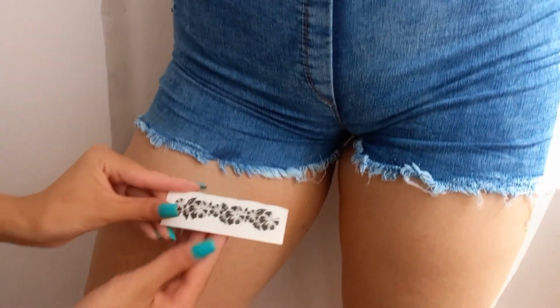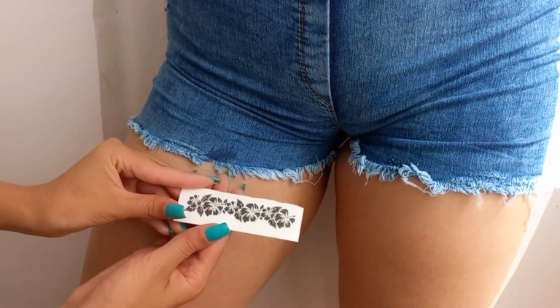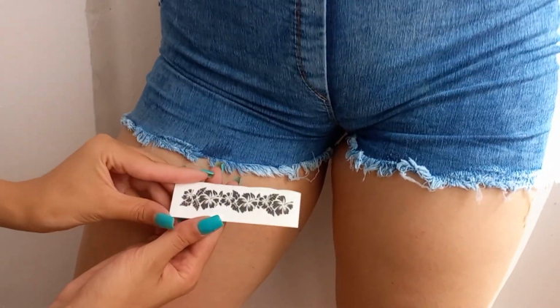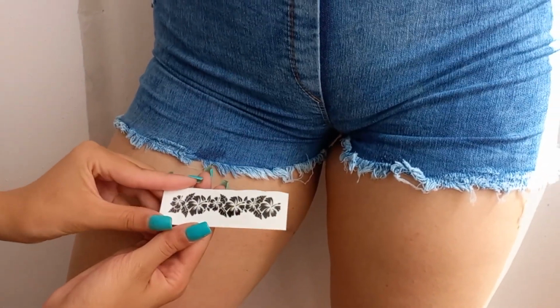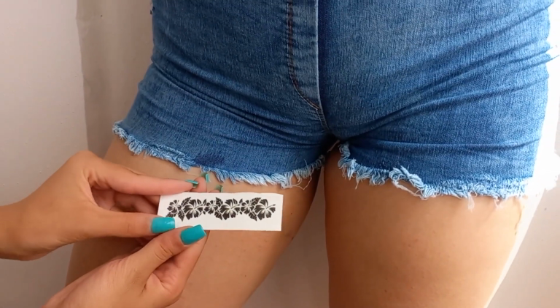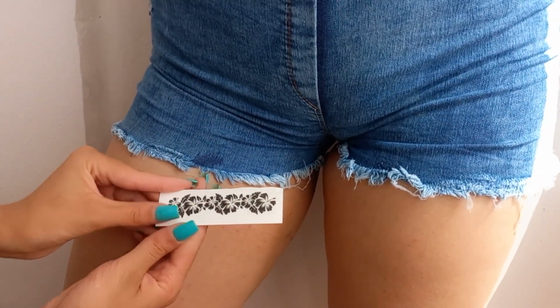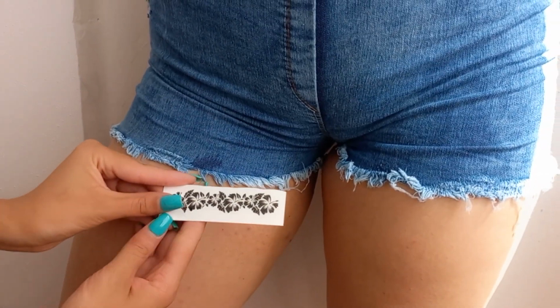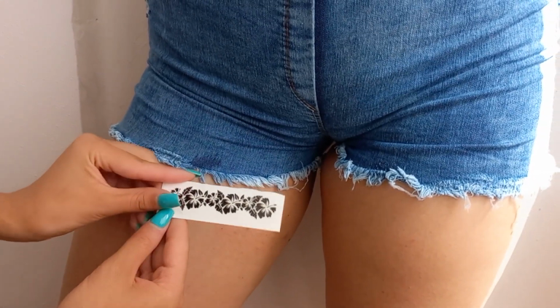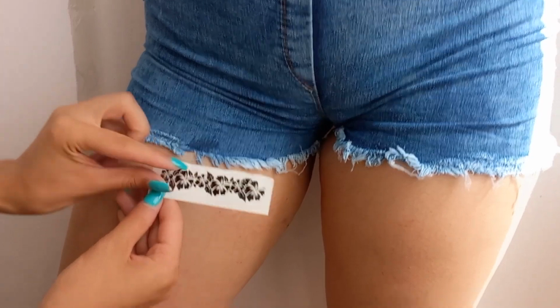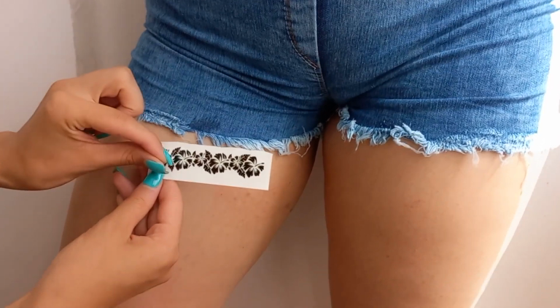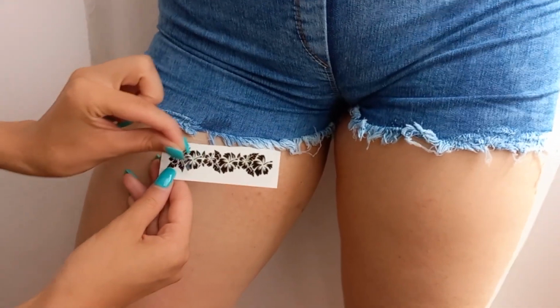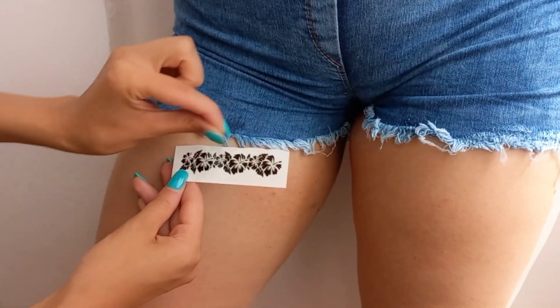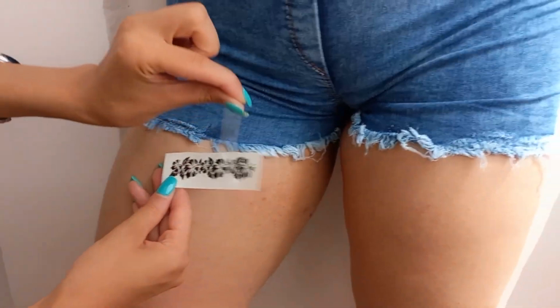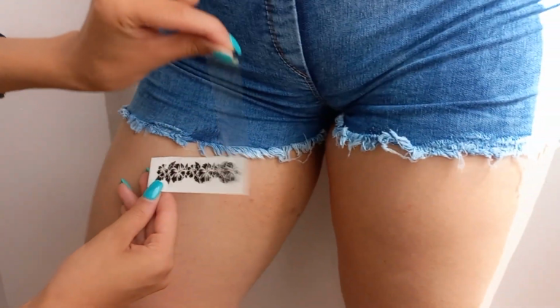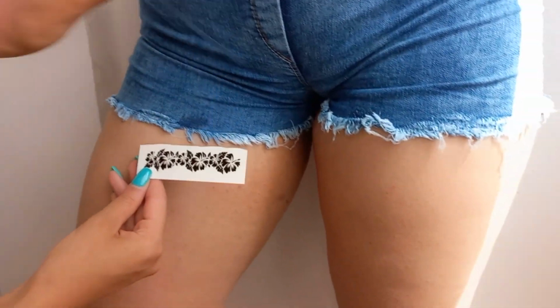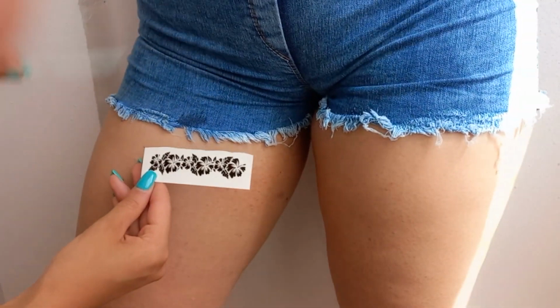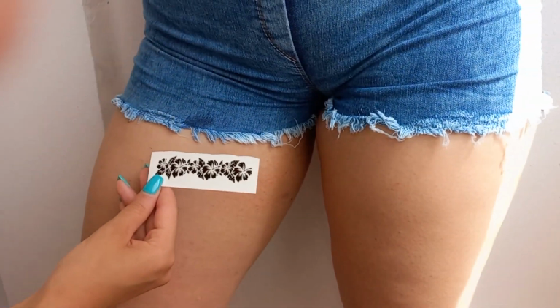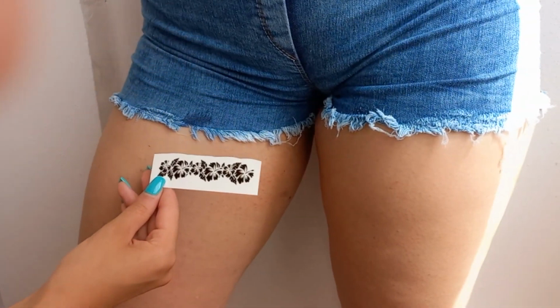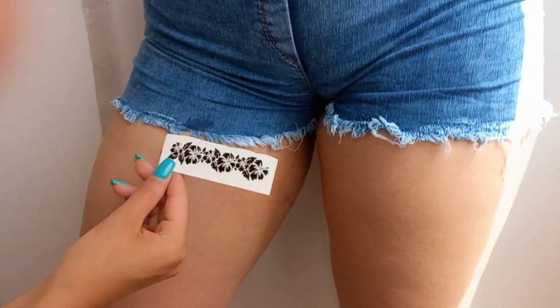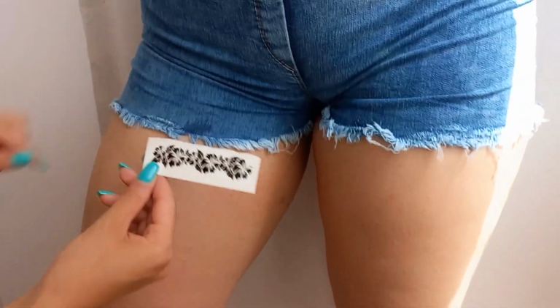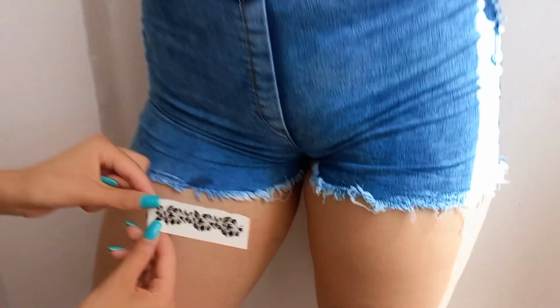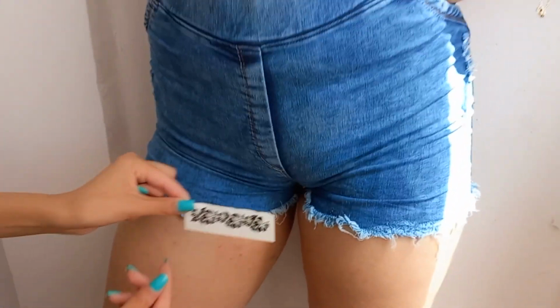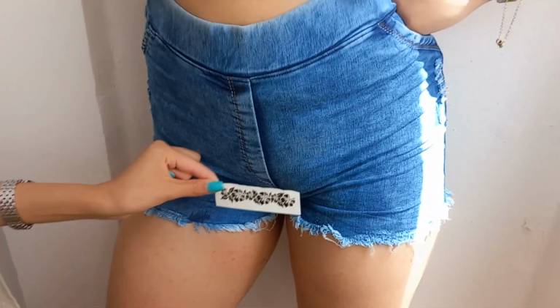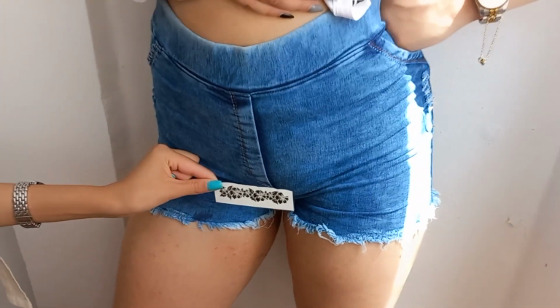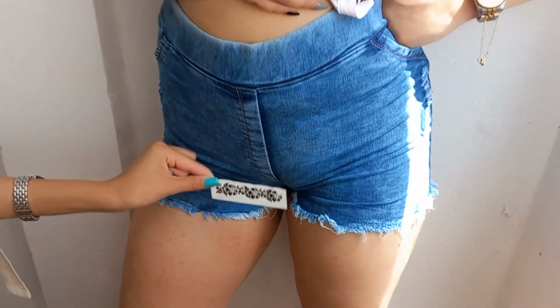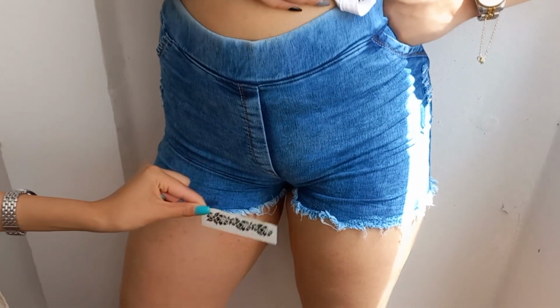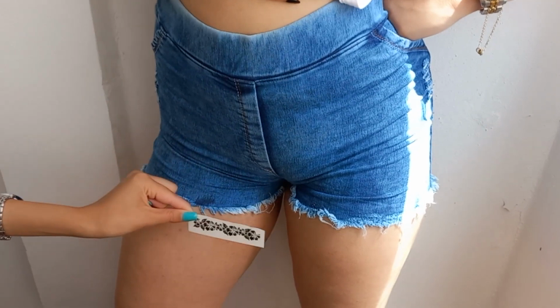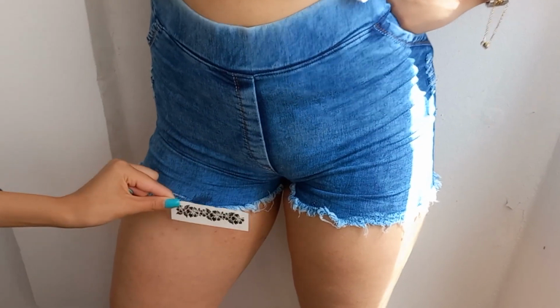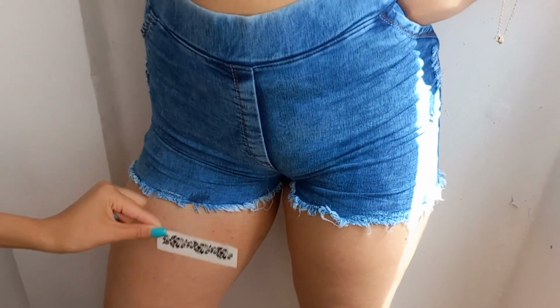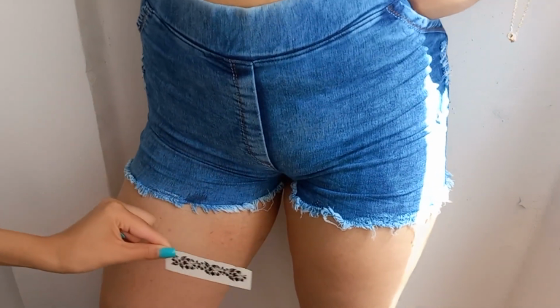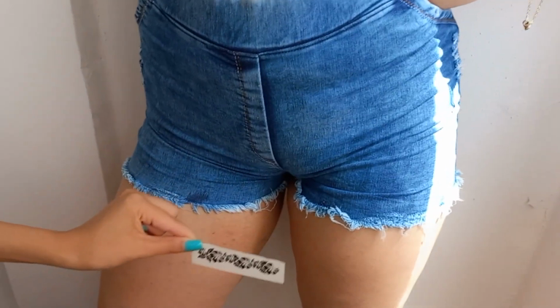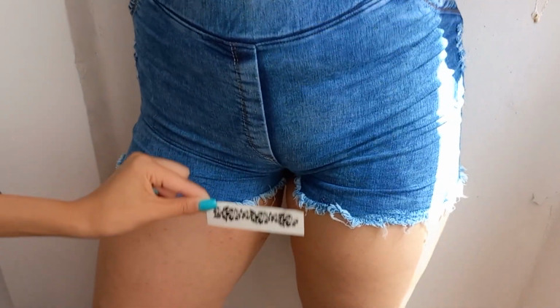To apply a temporary tattoo, we must first remove it from its skin and, on the contrary, stick it to the body, pour water on it with a sprinkler, and gently massage it with your hand.